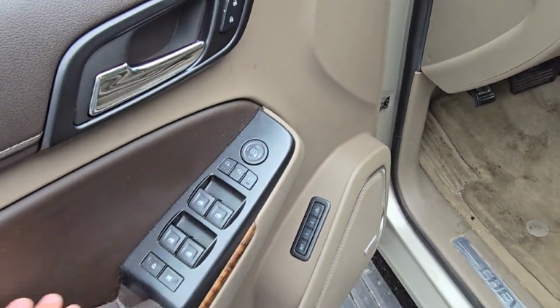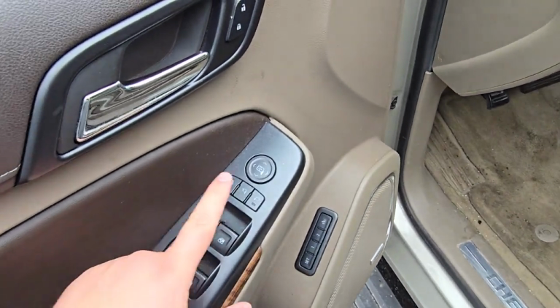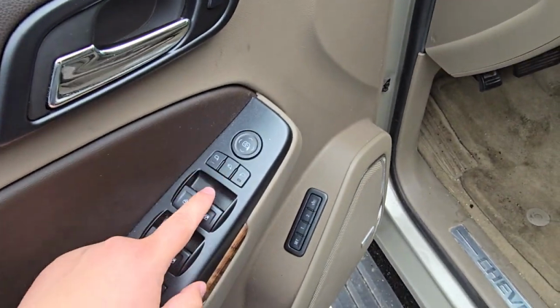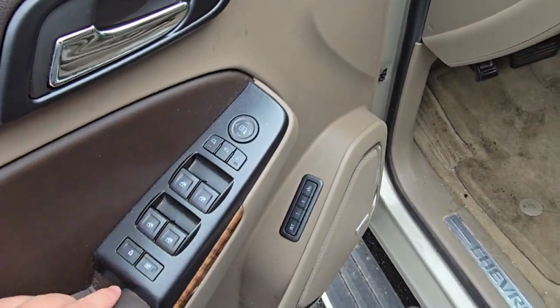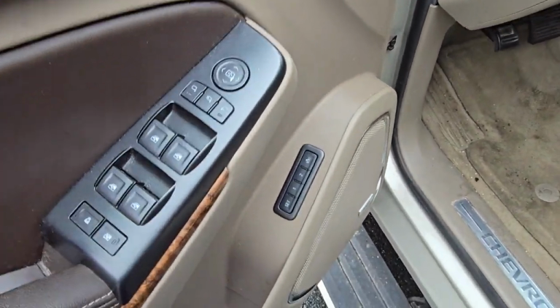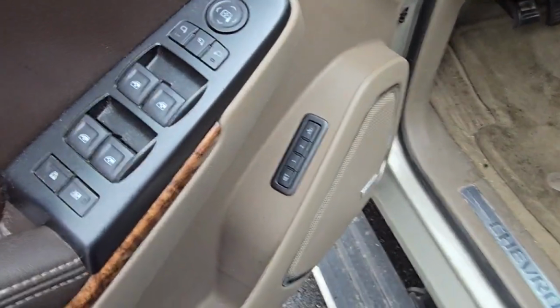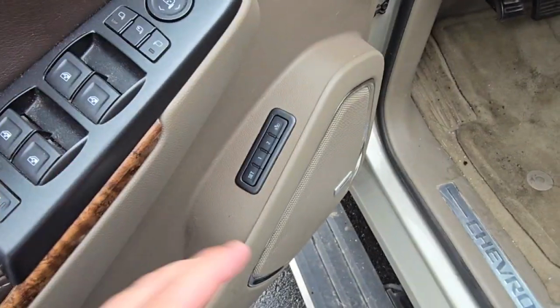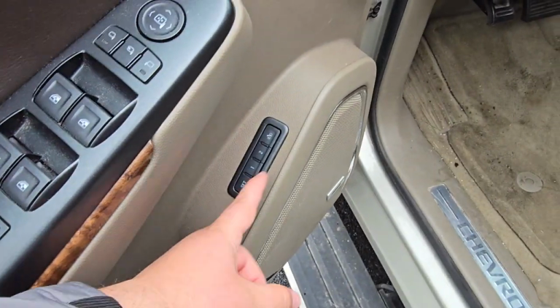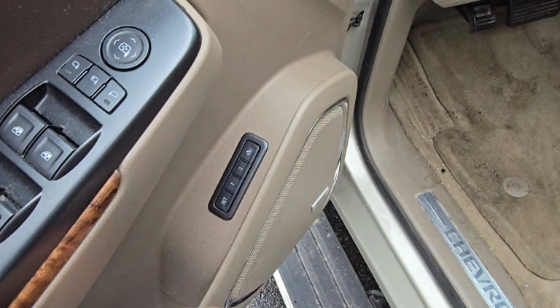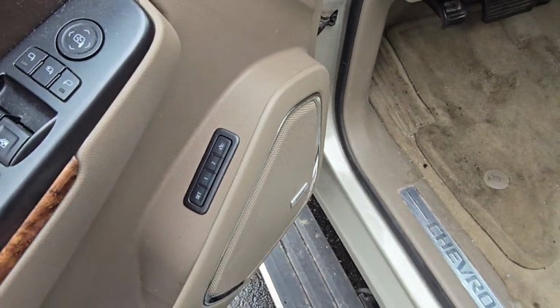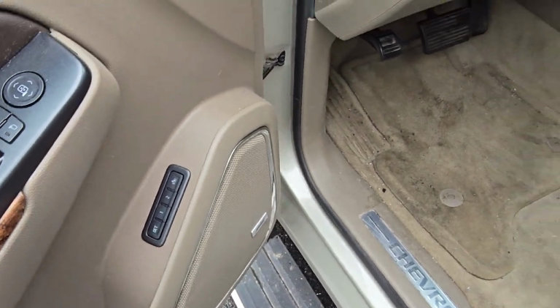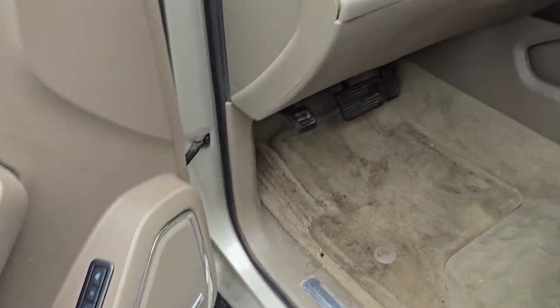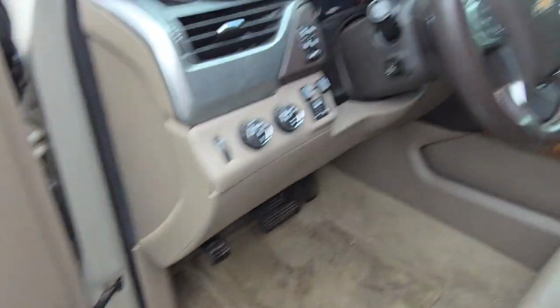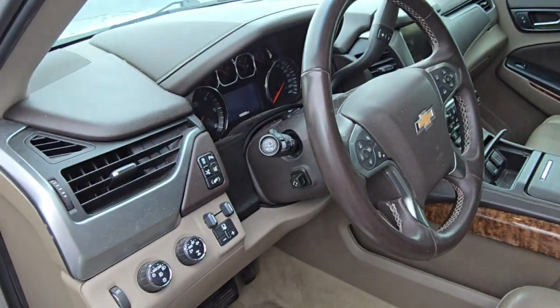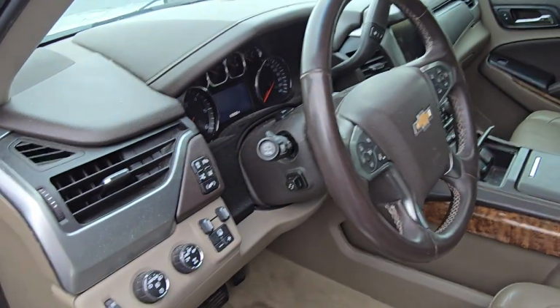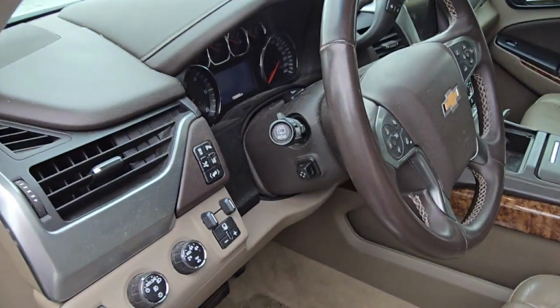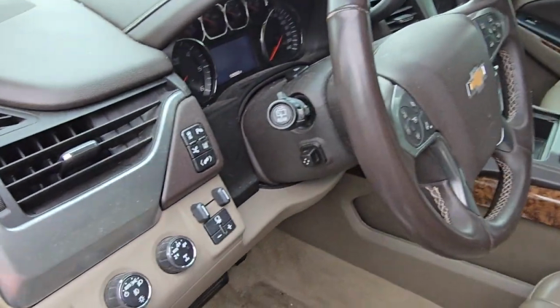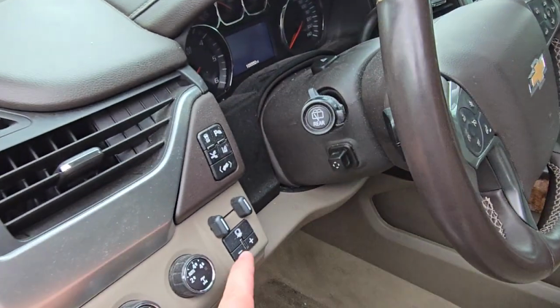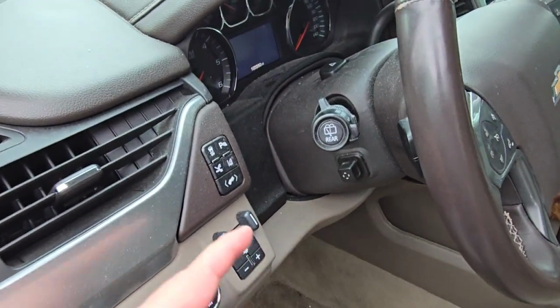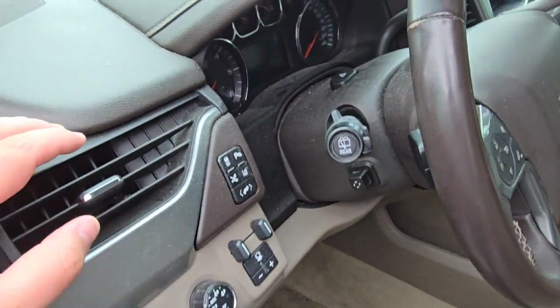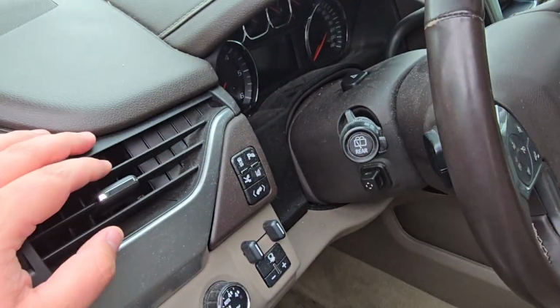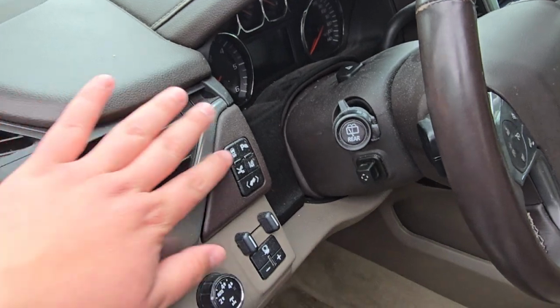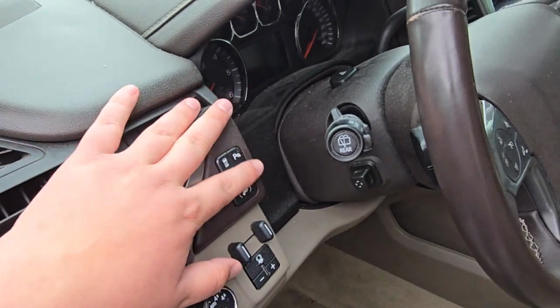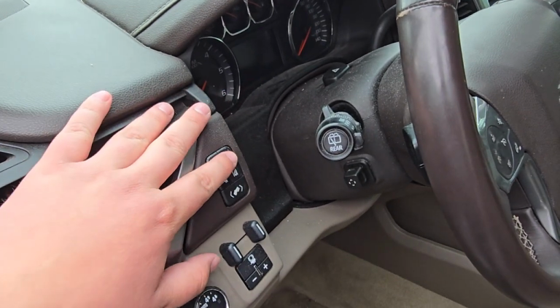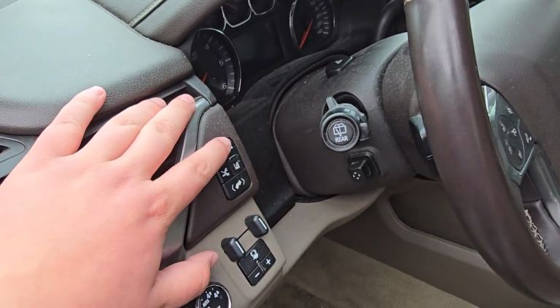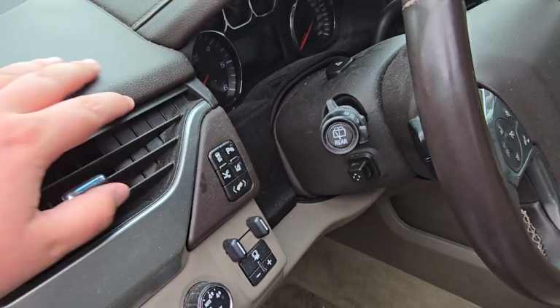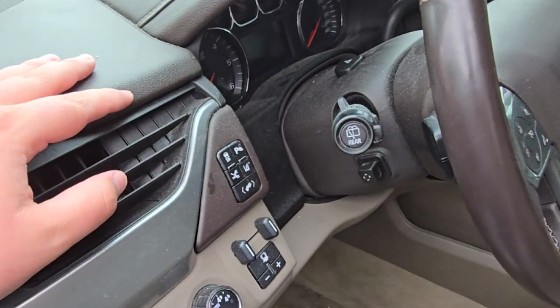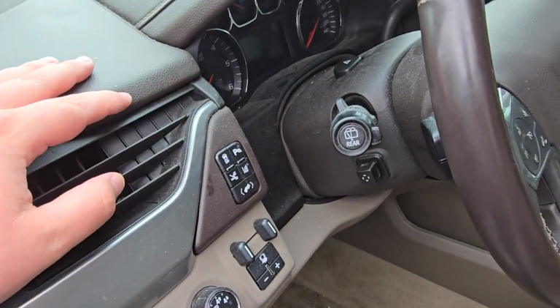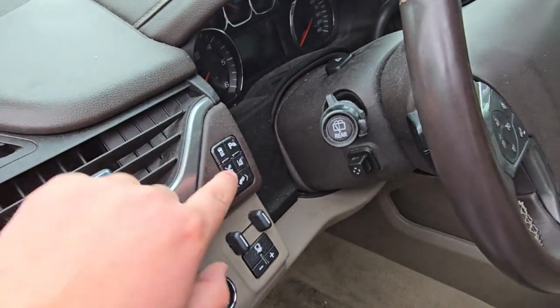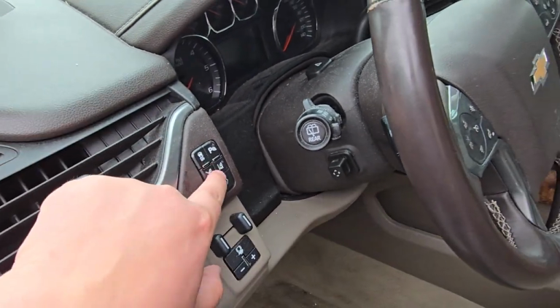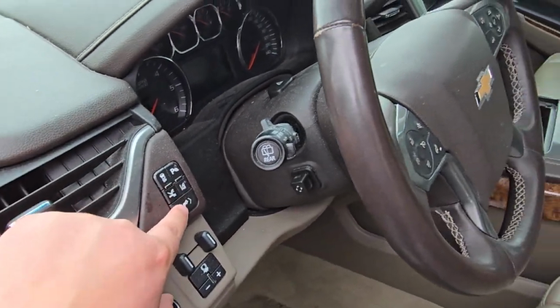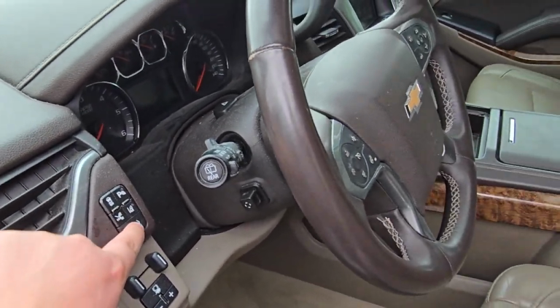Power folding mirrors. It does have the memory seats for the driver along with the Bose audio system. Trailer brake controller is already set up if you're towing and hauling. Park sensors, power adjustable pedals, lane departure.